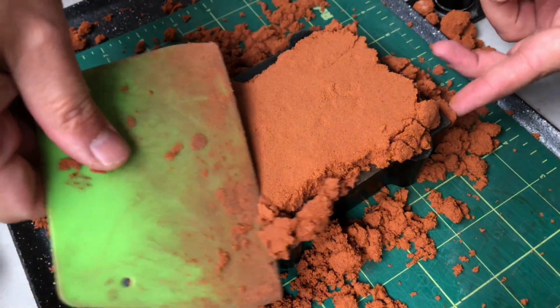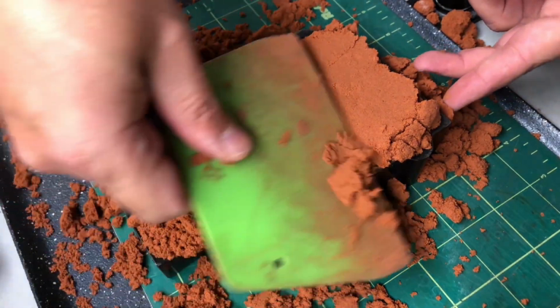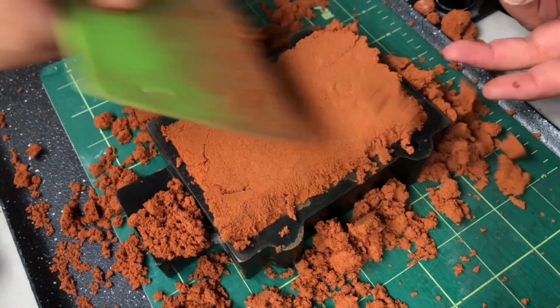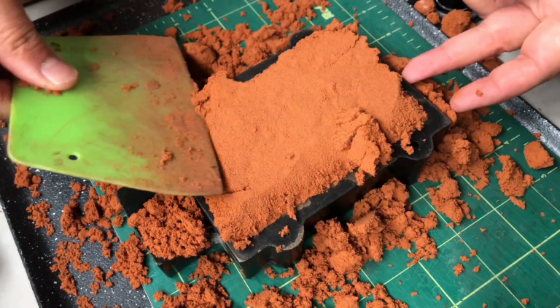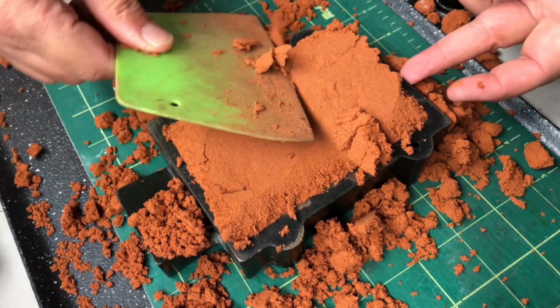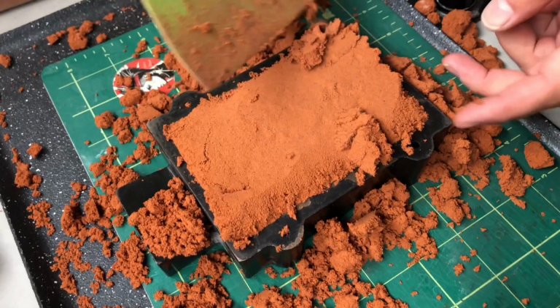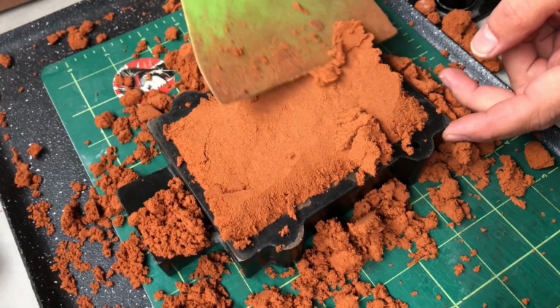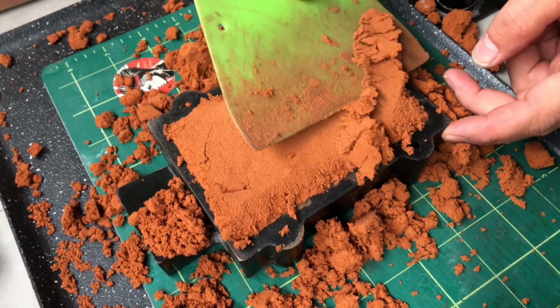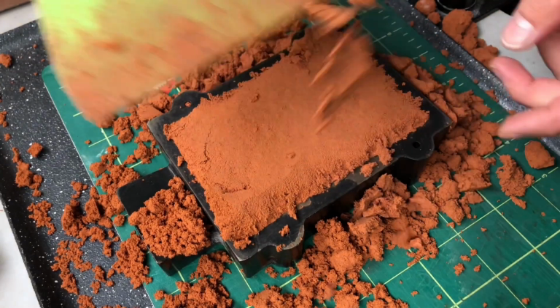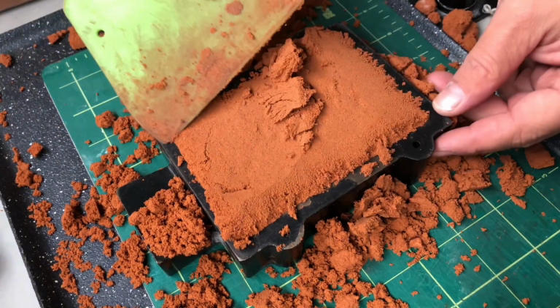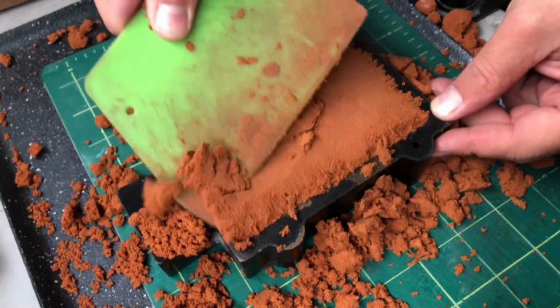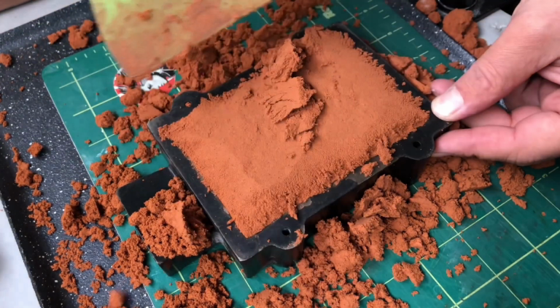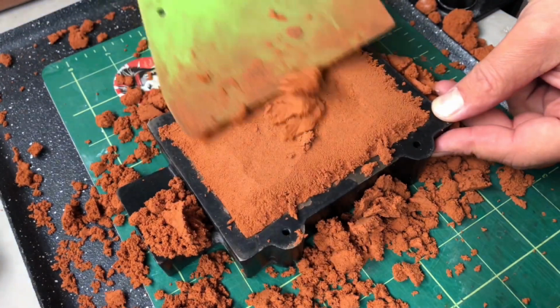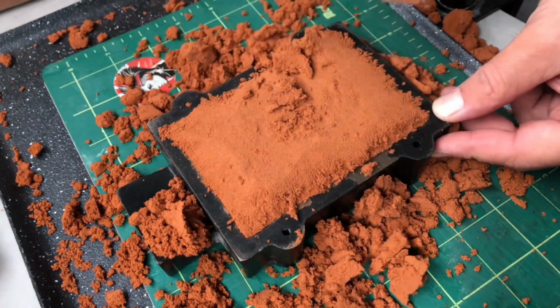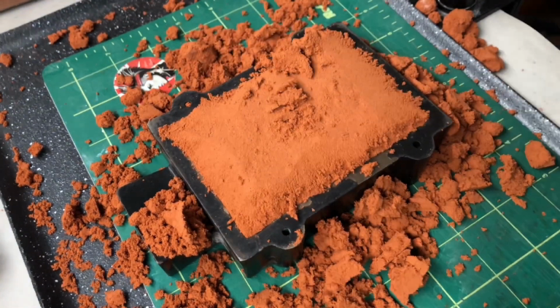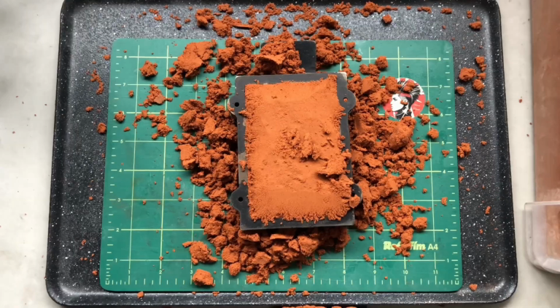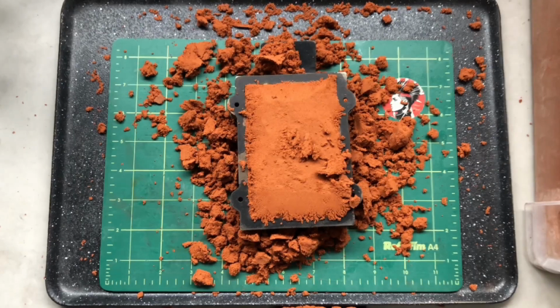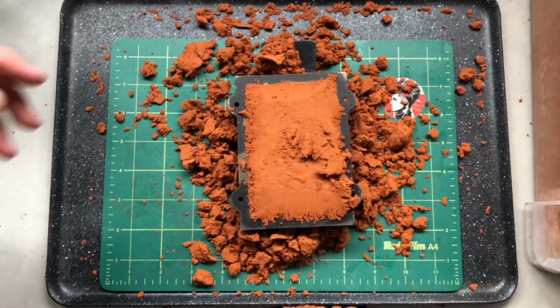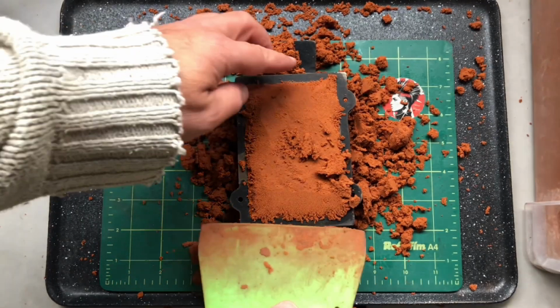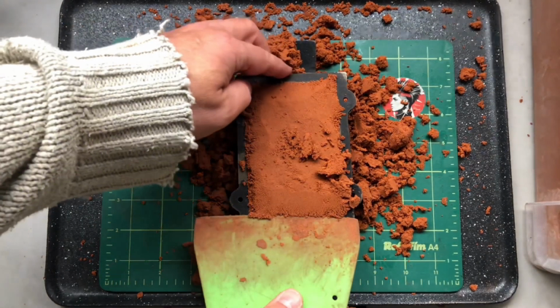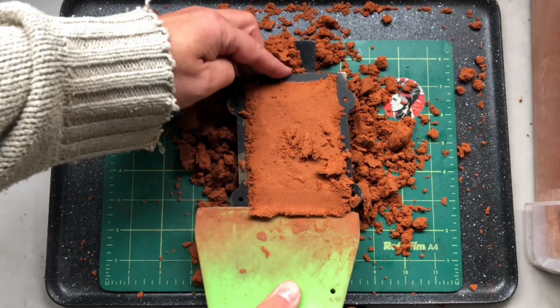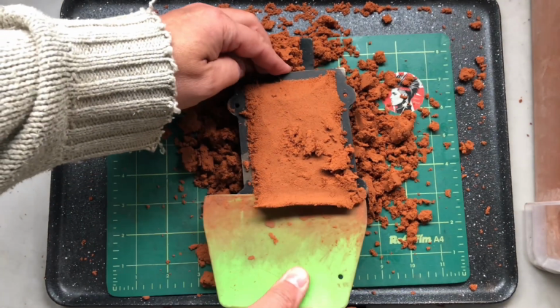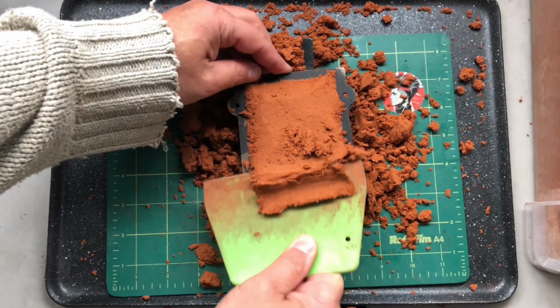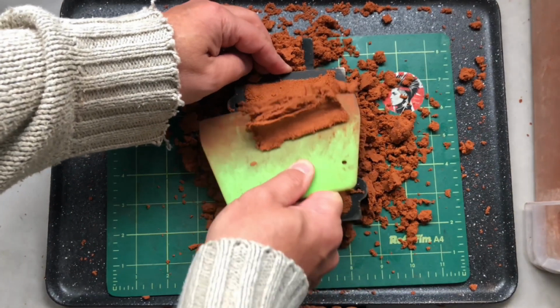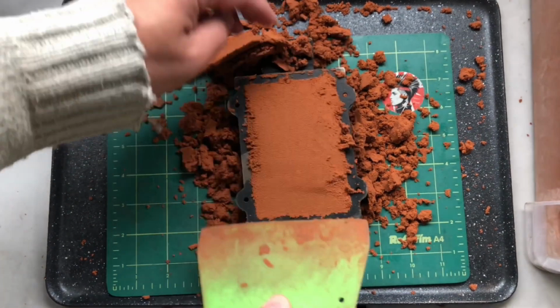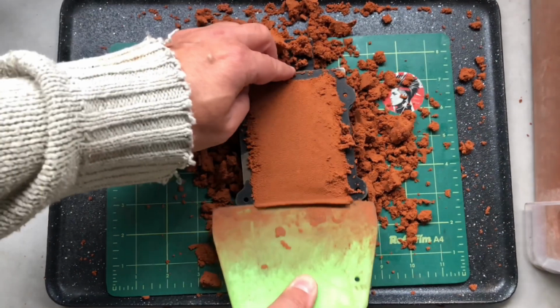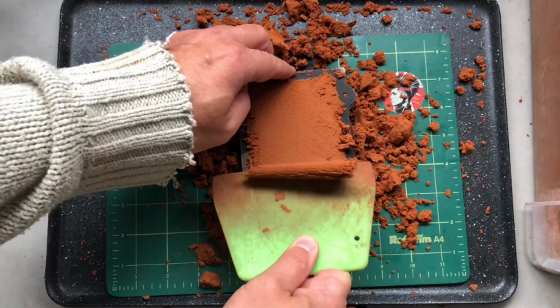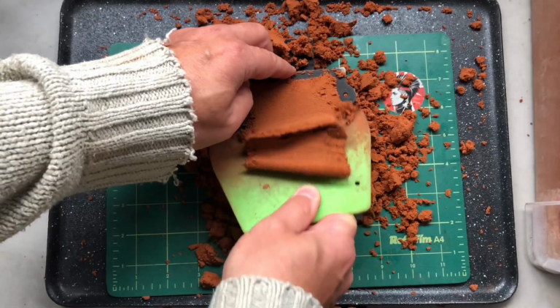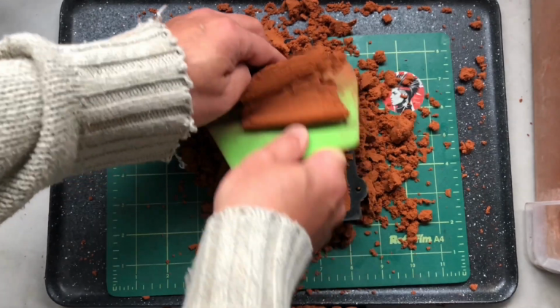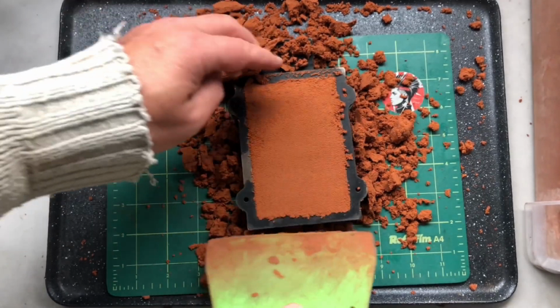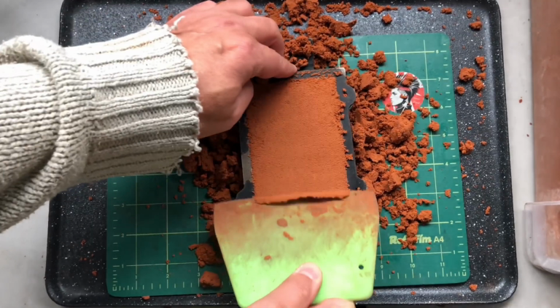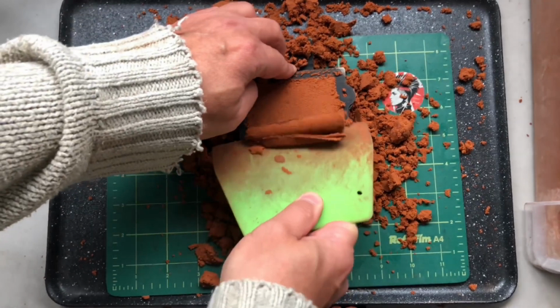Now we scrape off the excess and make sure we get a nice flat surface, because when we flip the flask over this is what's going to be laying down on the desk. We want this really nice and flat so that we can then put the top of the flask on and rinse and repeat — we do it all again.